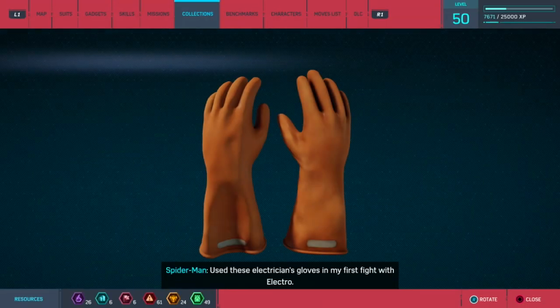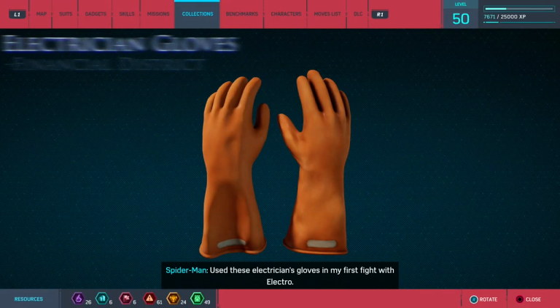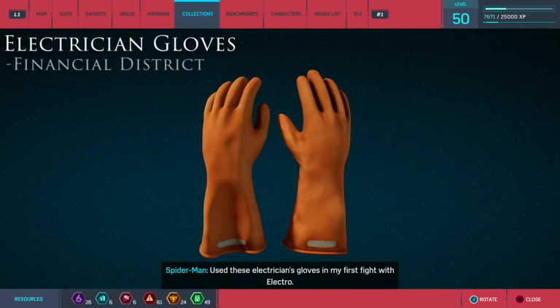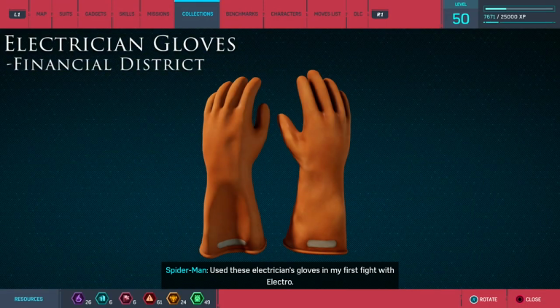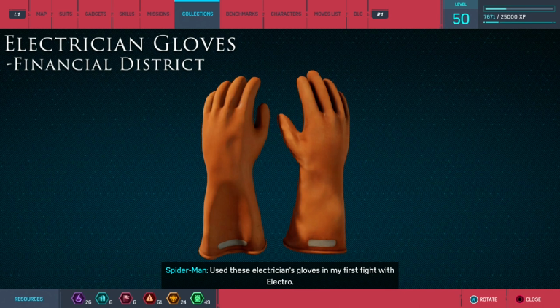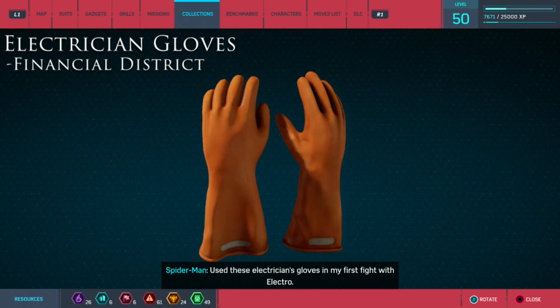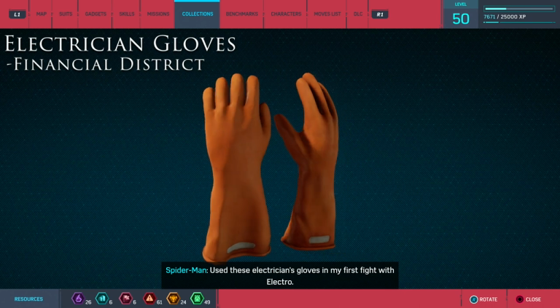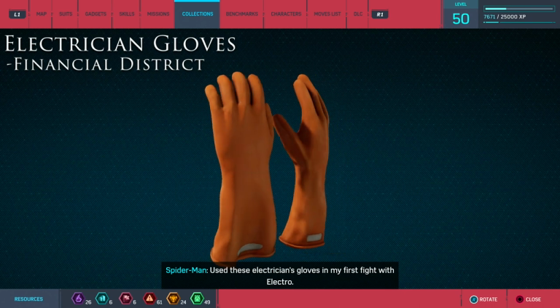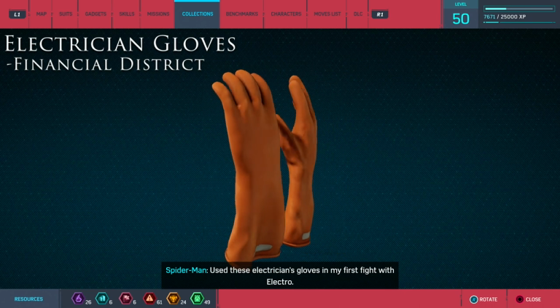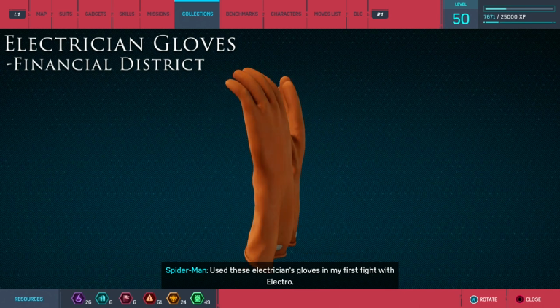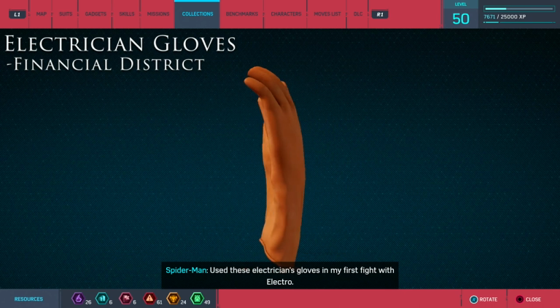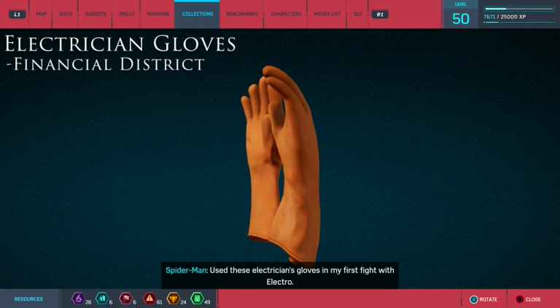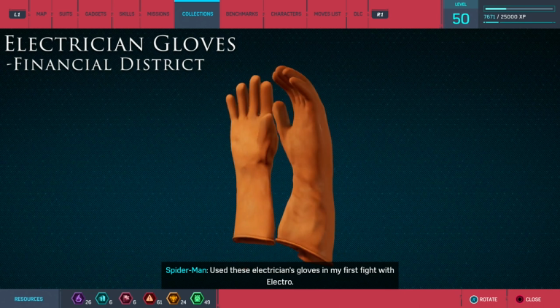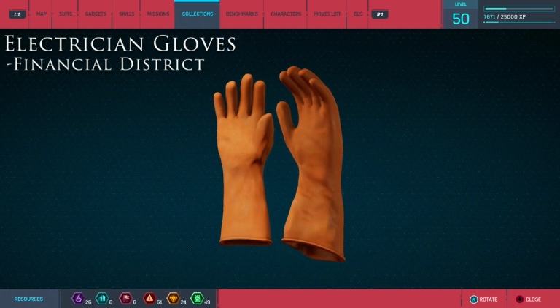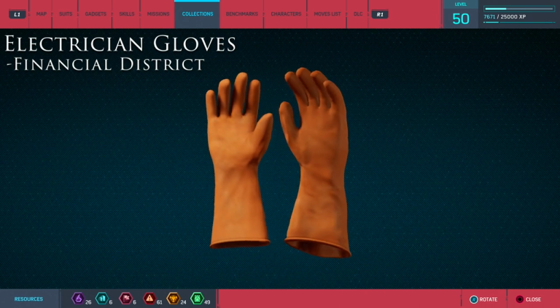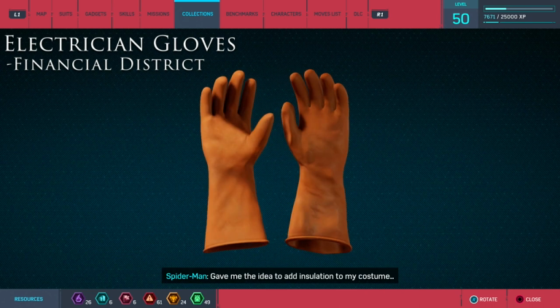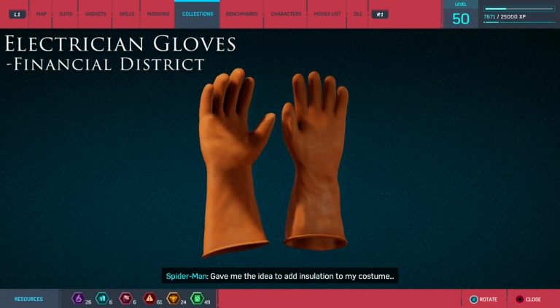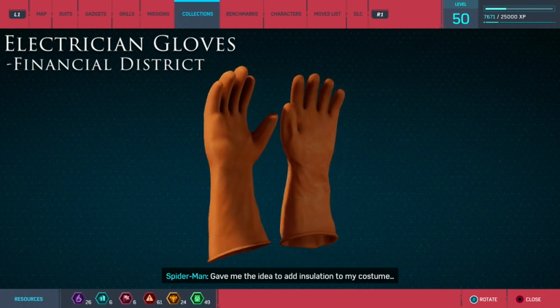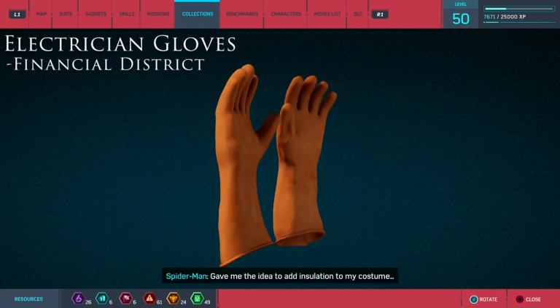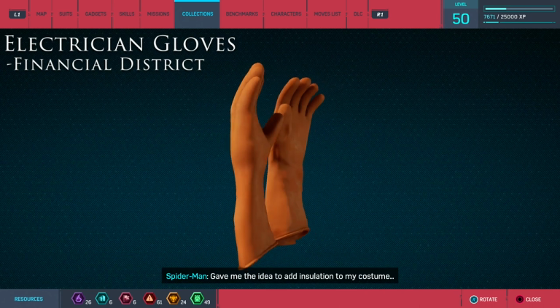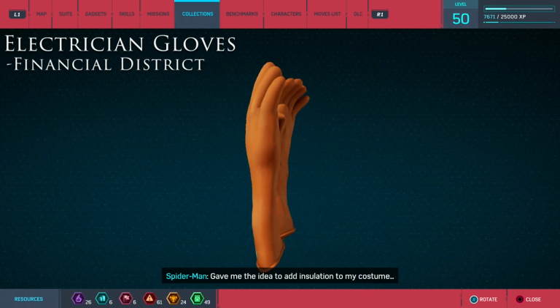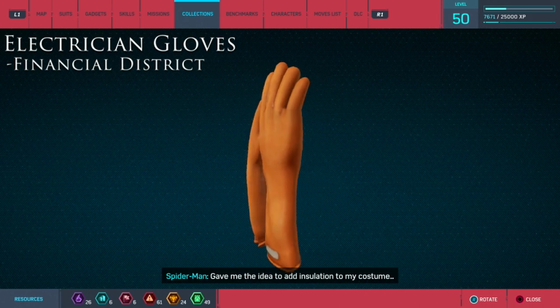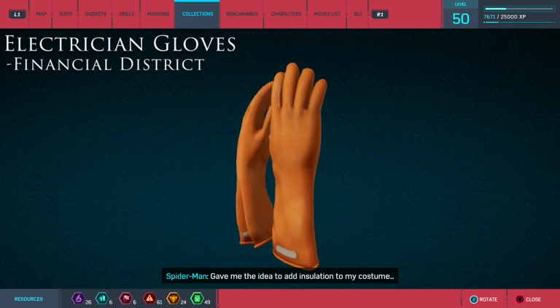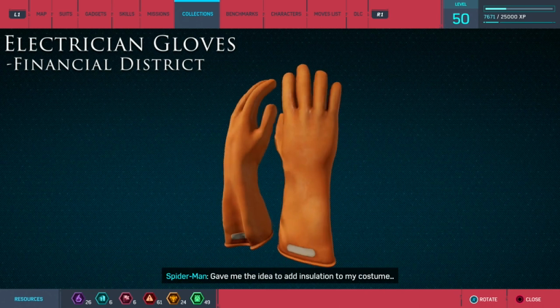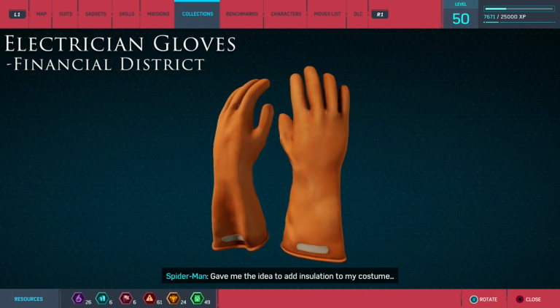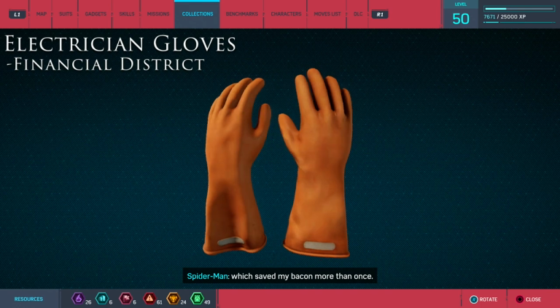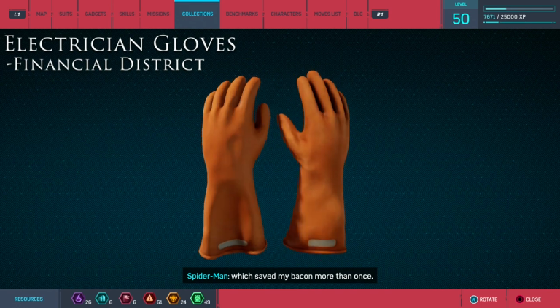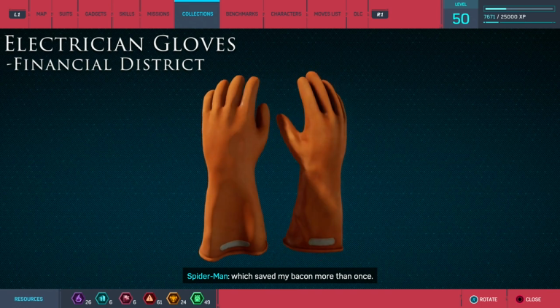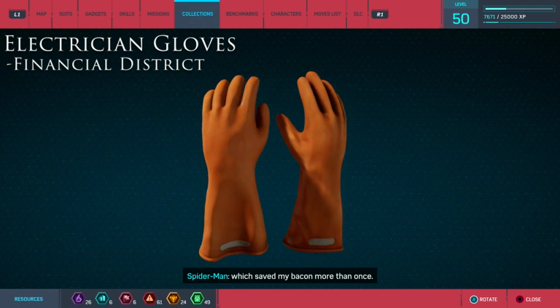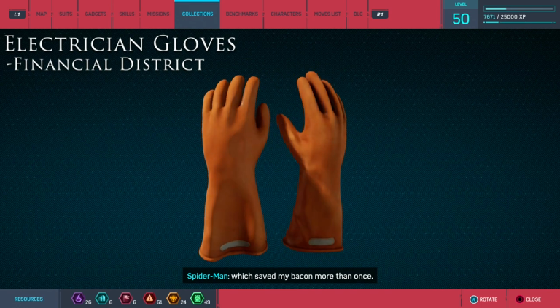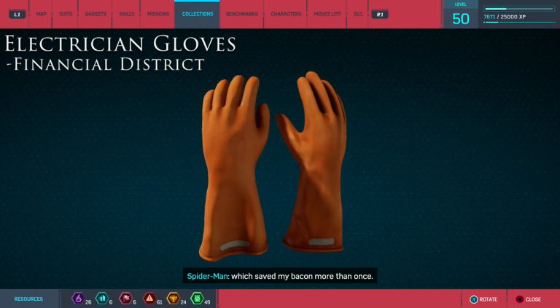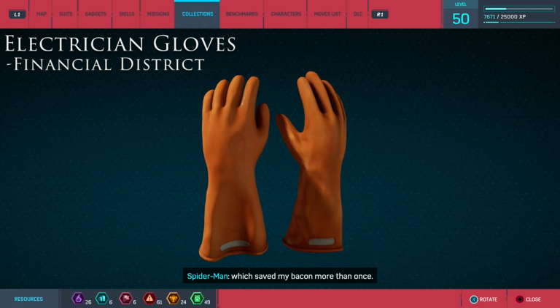Used these electrician's gloves in my first fight with Electro. Gave me the idea to add insulation to my costume, which saved my bacon more than once.